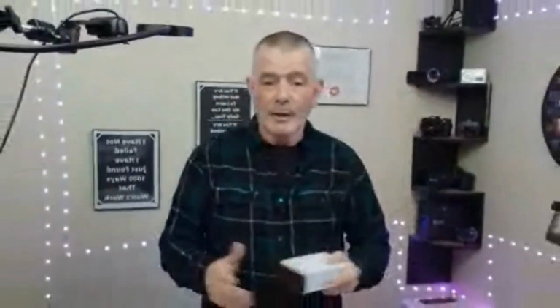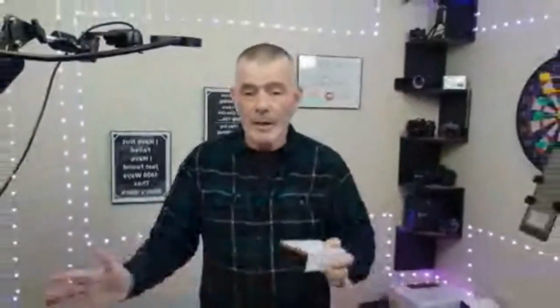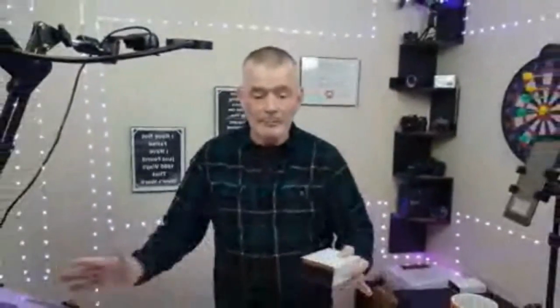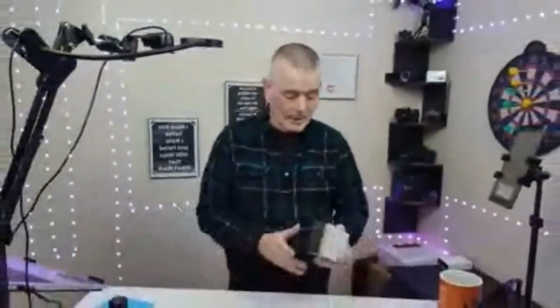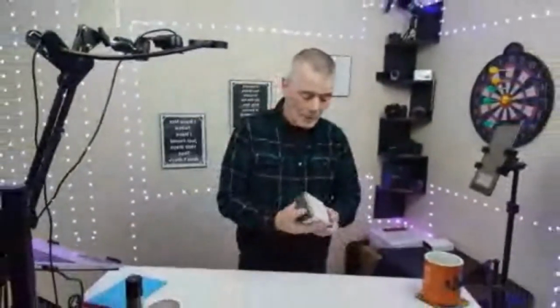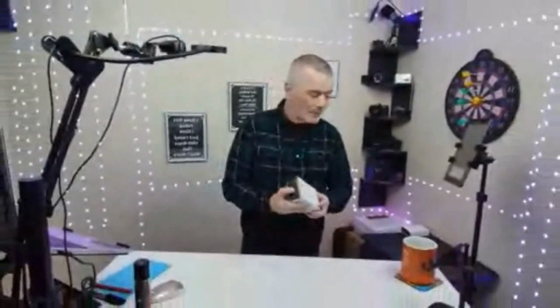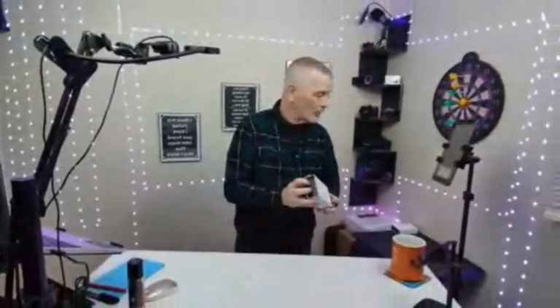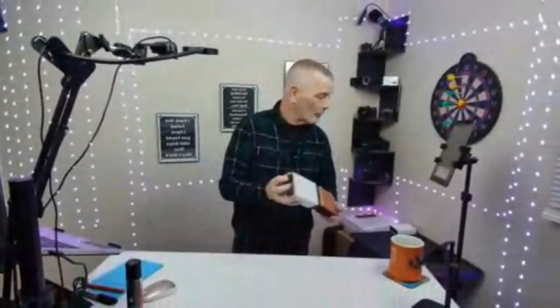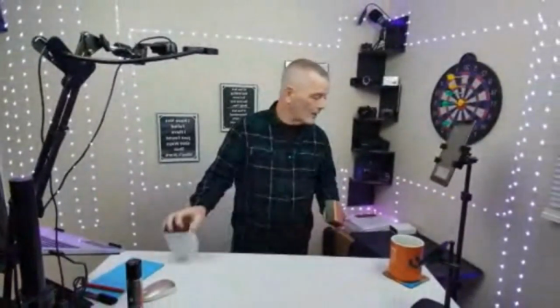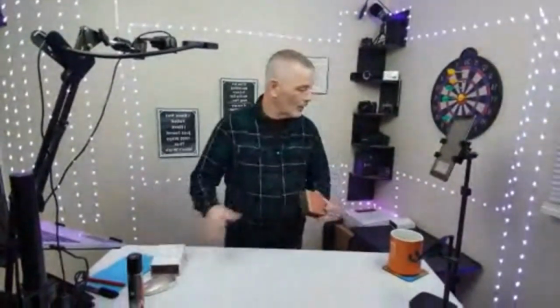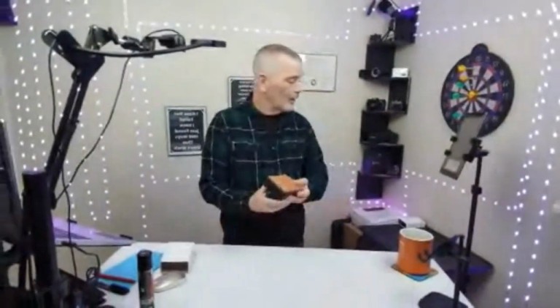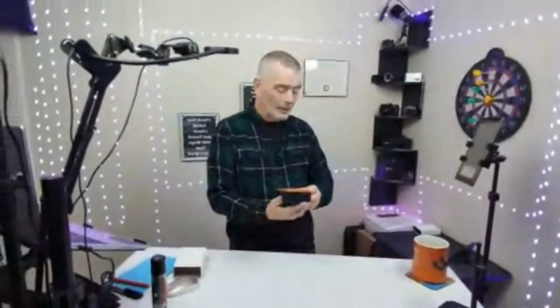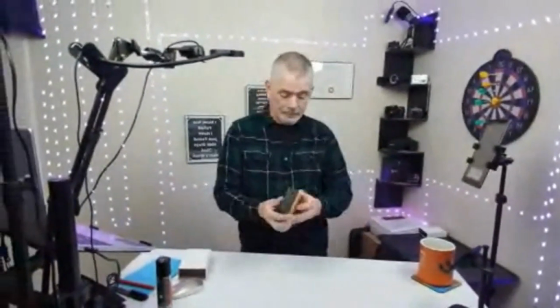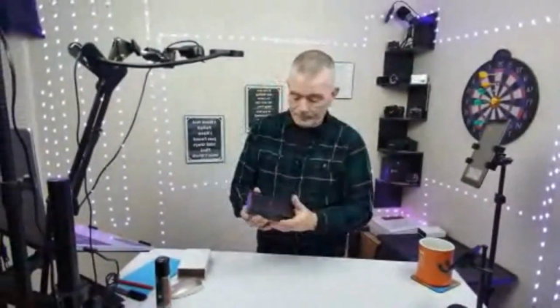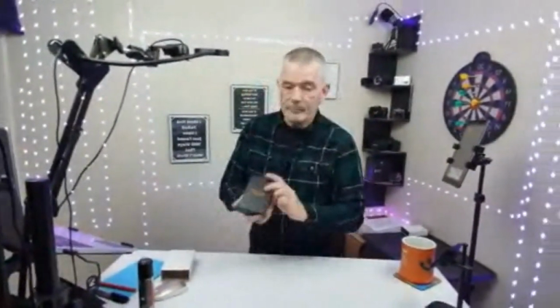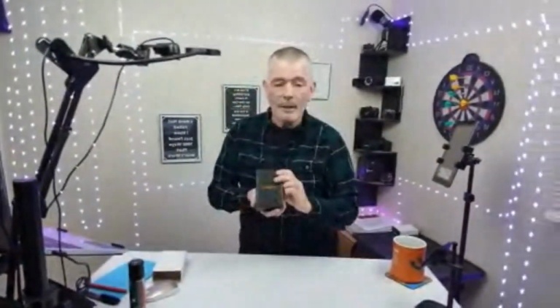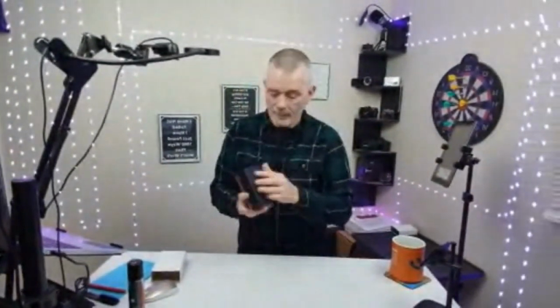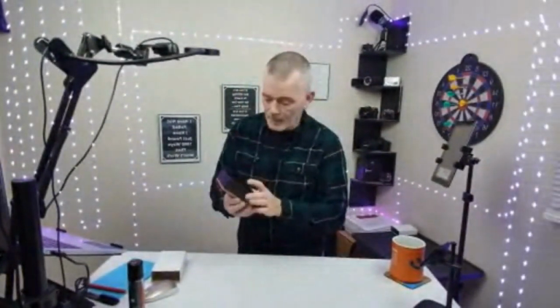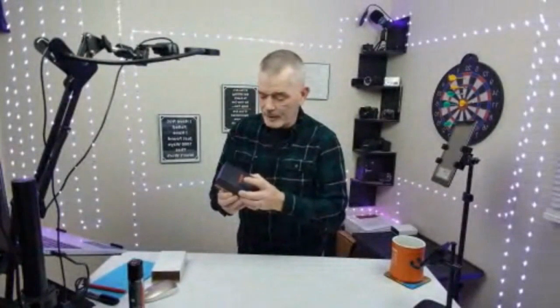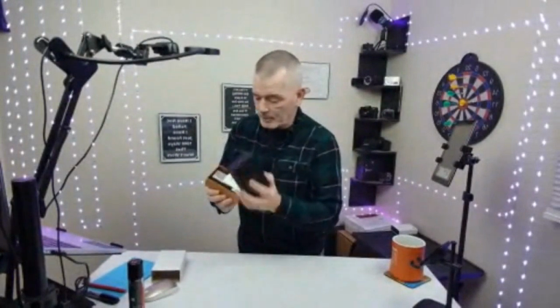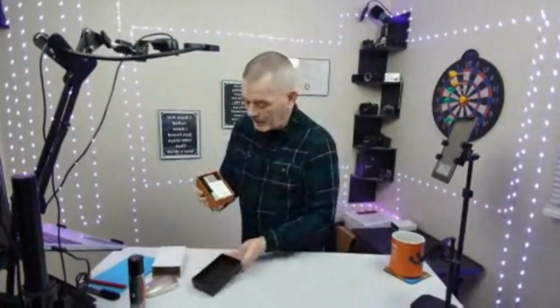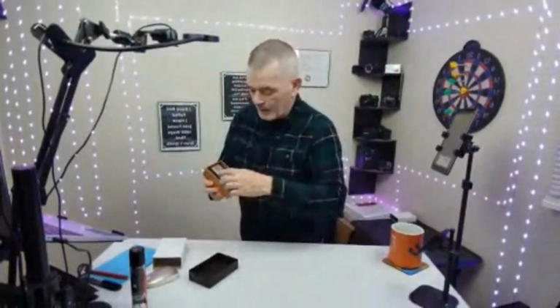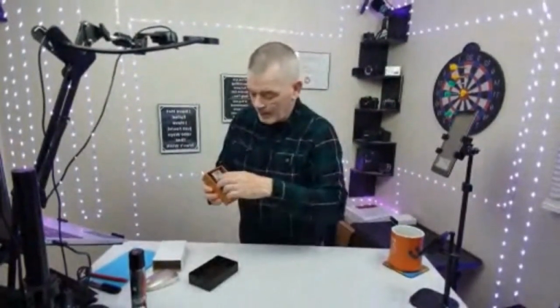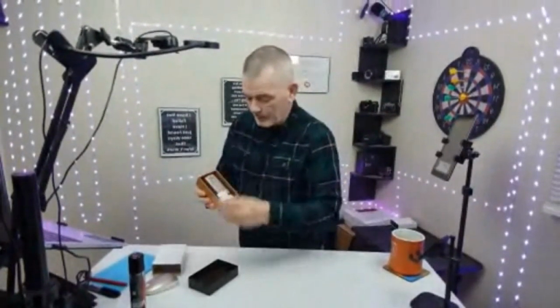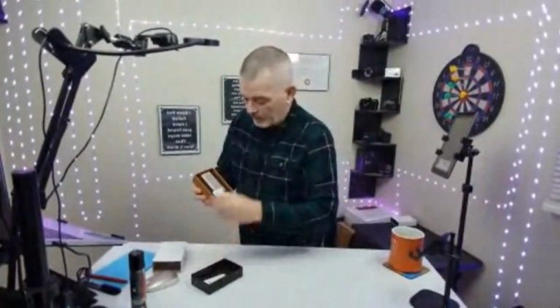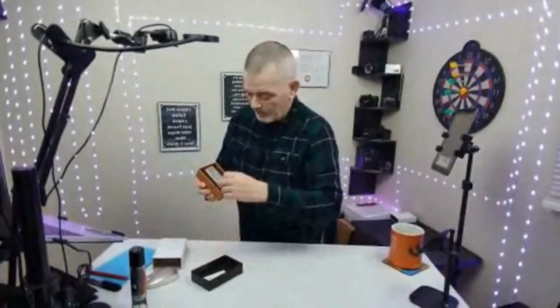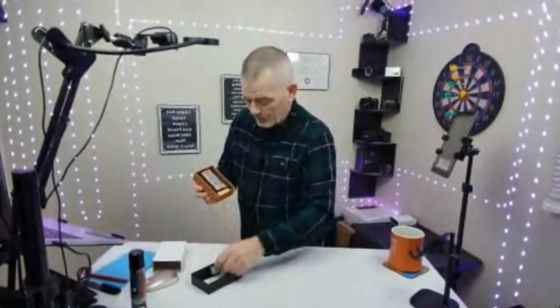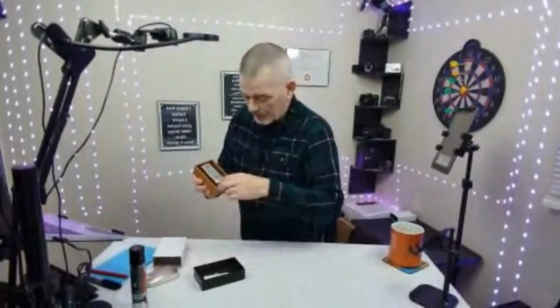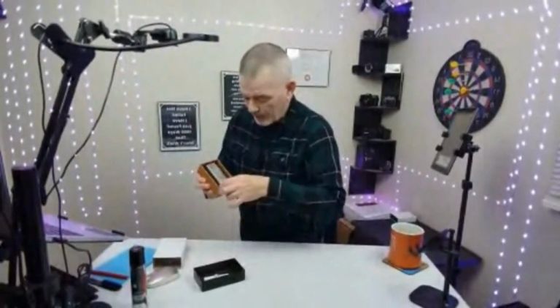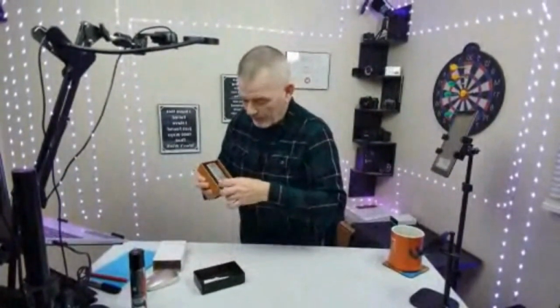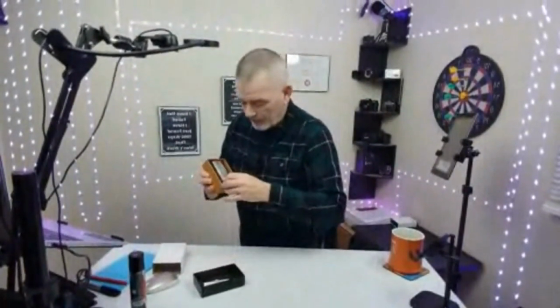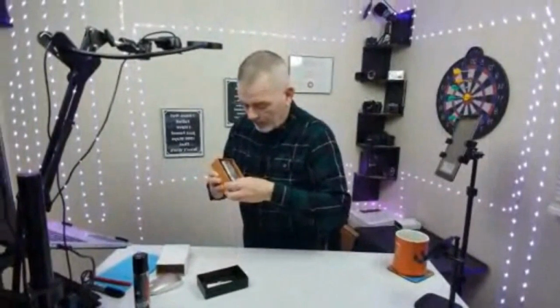This is pretty cool — the Fankei Cigar Lighter. It comes packaged in a nice box with all your stuff in there.